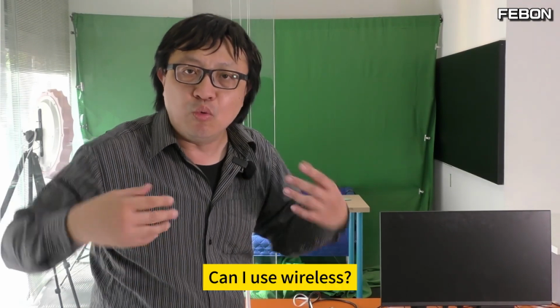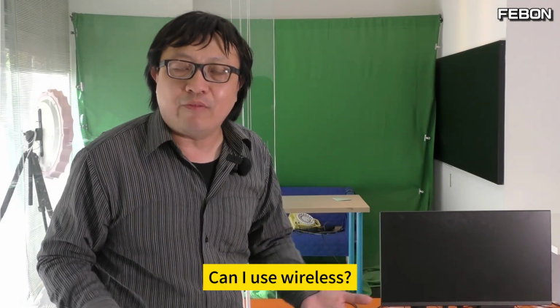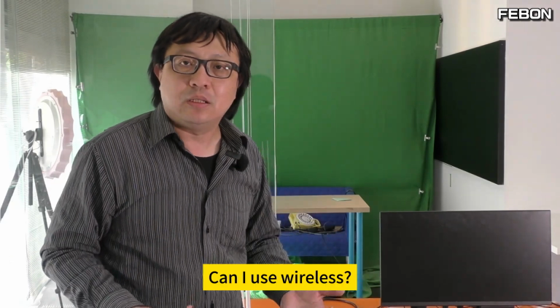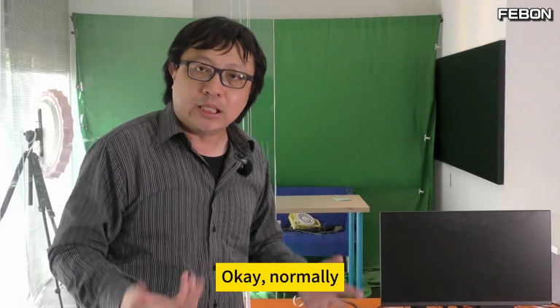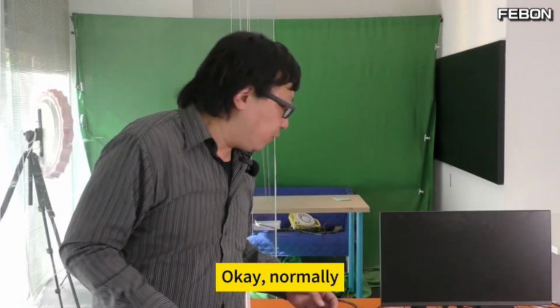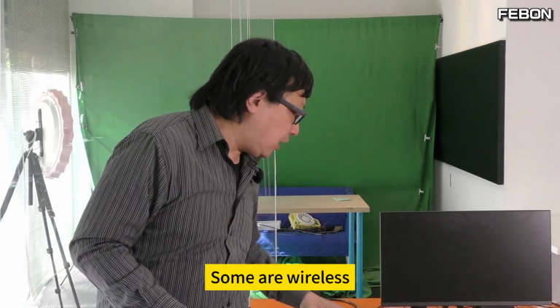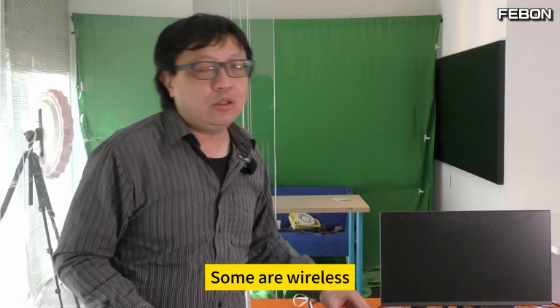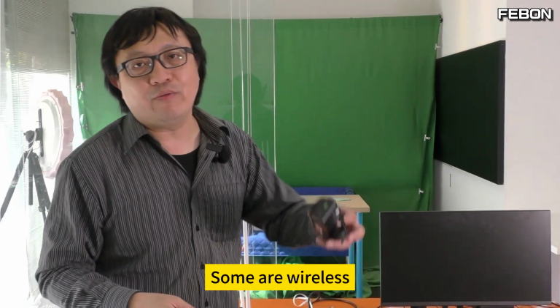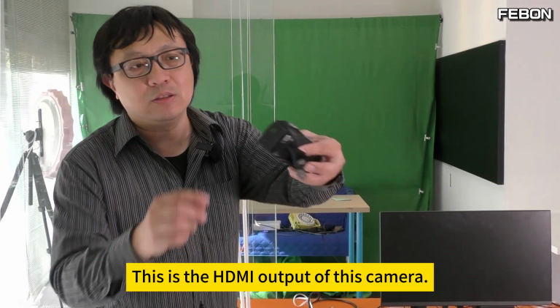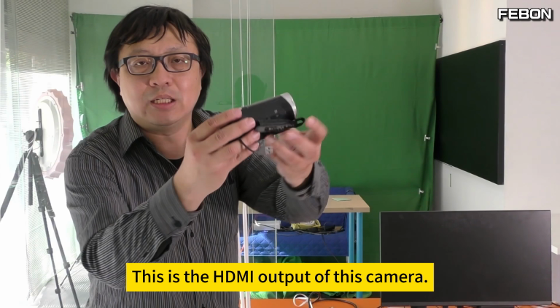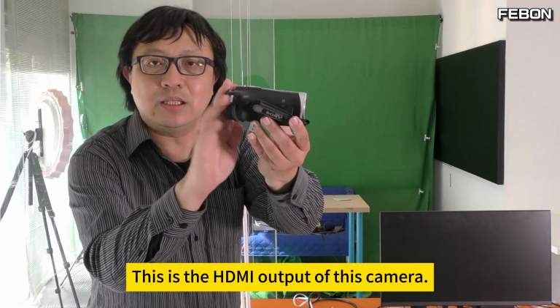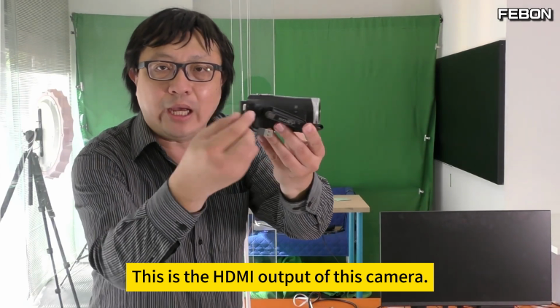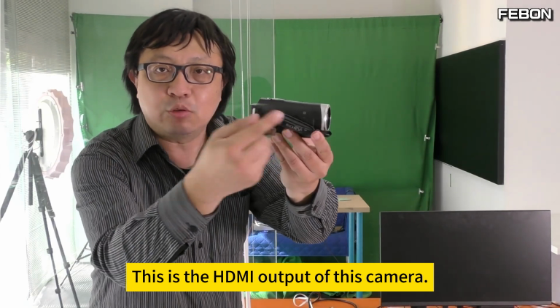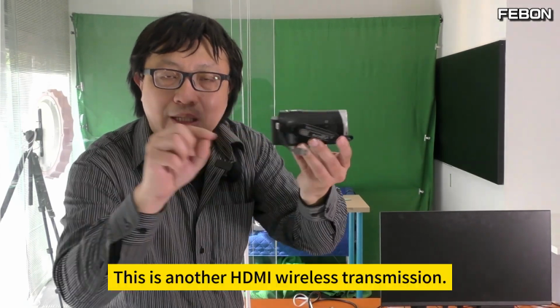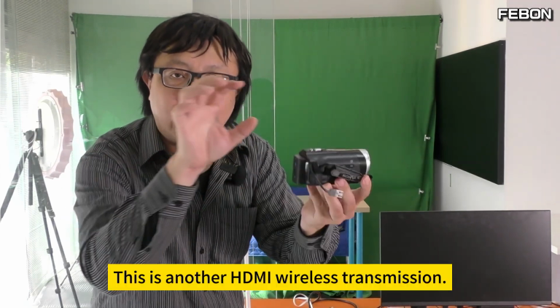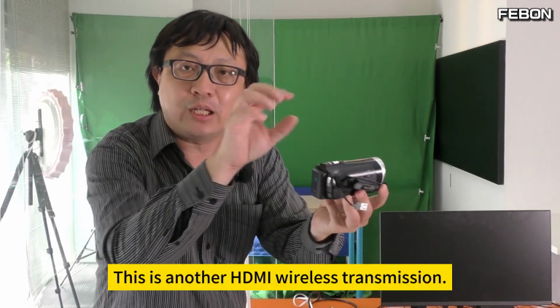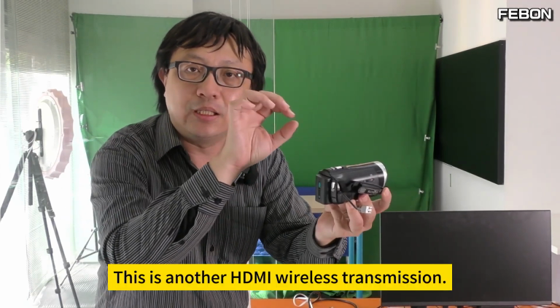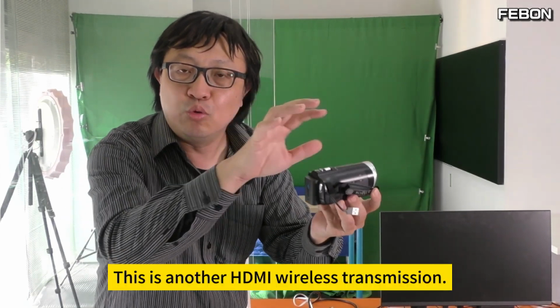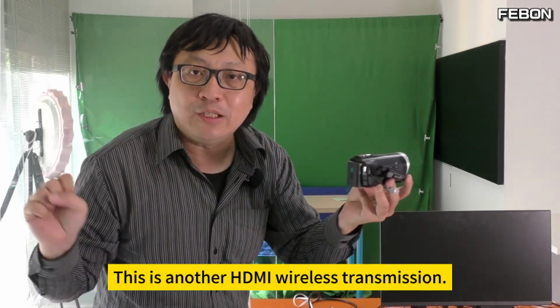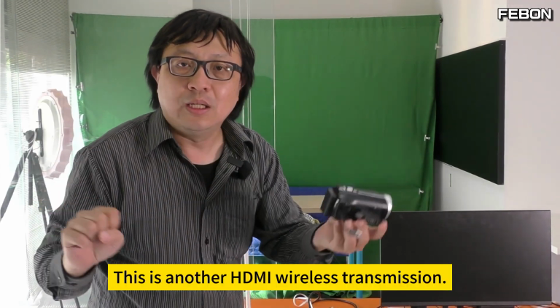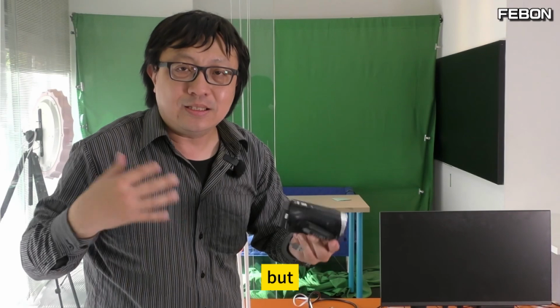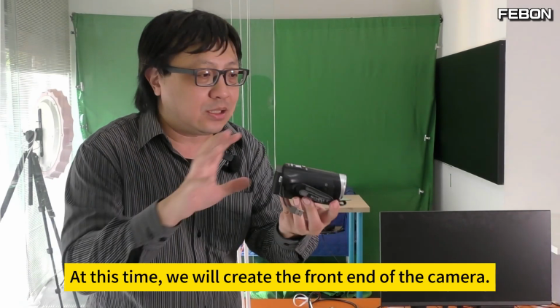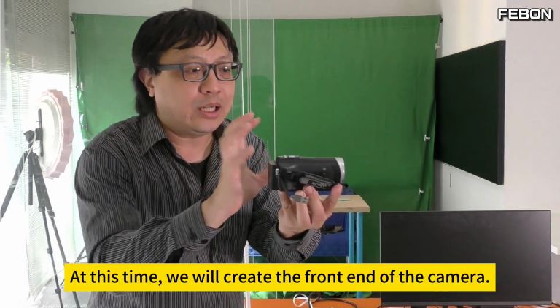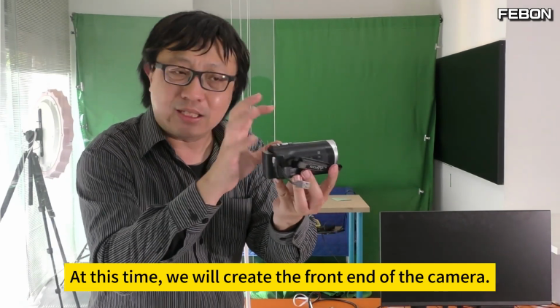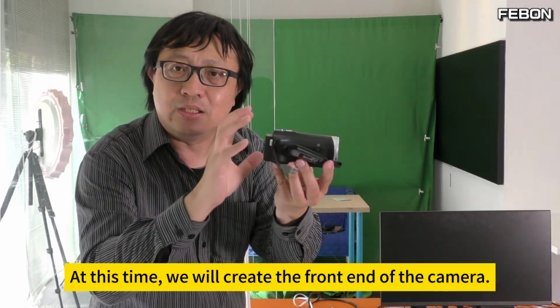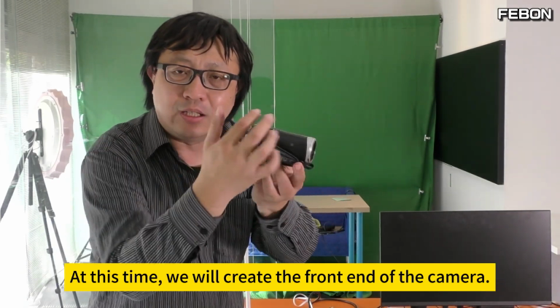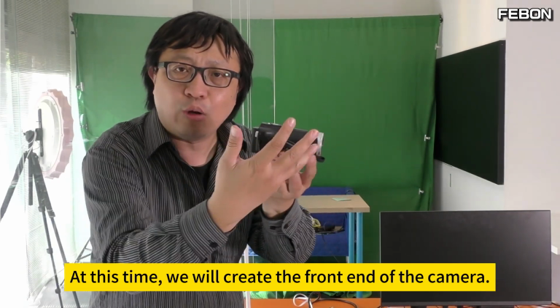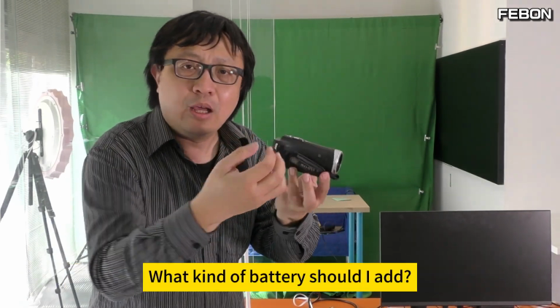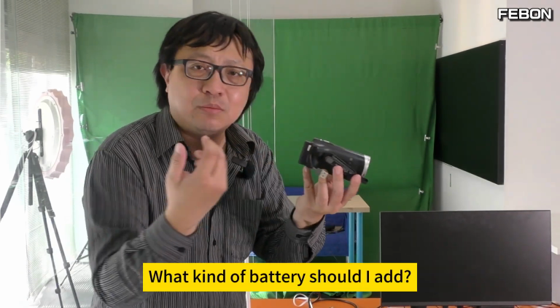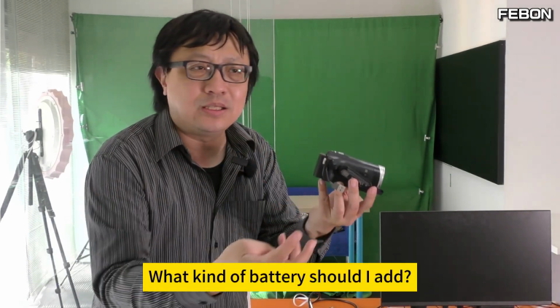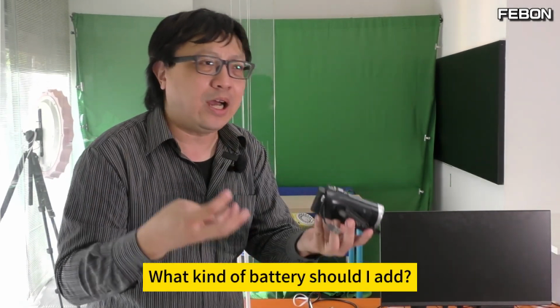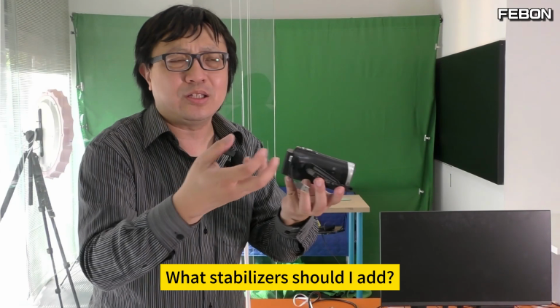Can I use wireless? Okay, normally some cameras are wireless. This is the HDMI output of the camera, connected to an HDMI wireless transmission module. But at this time, we need to add a battery and stabilizer to the front end of the camera.